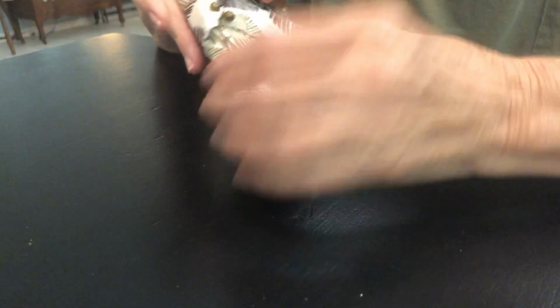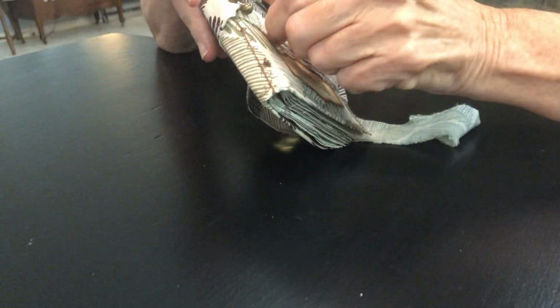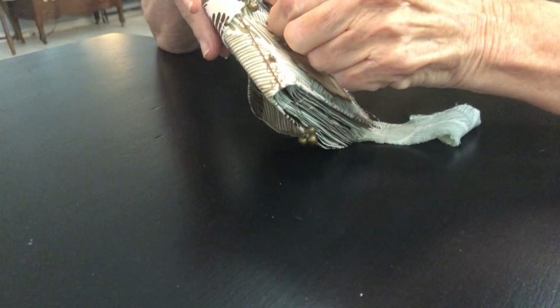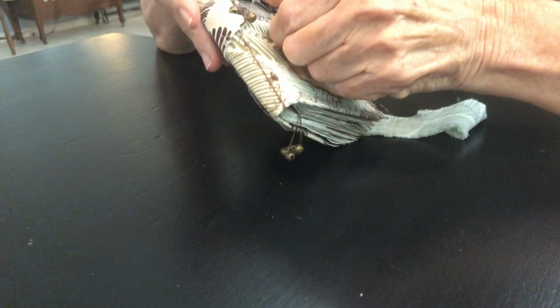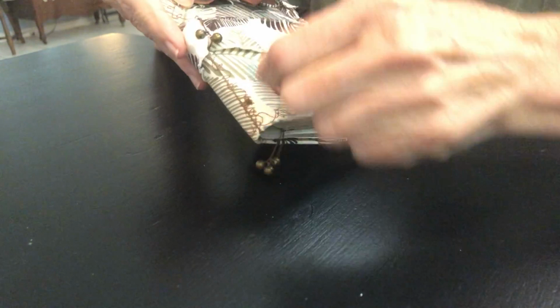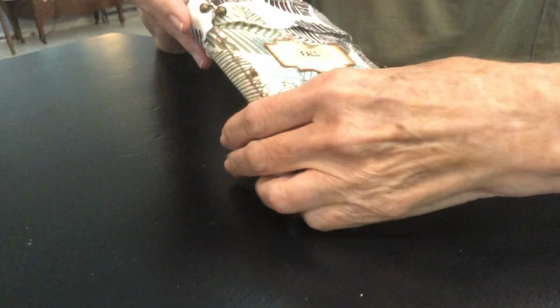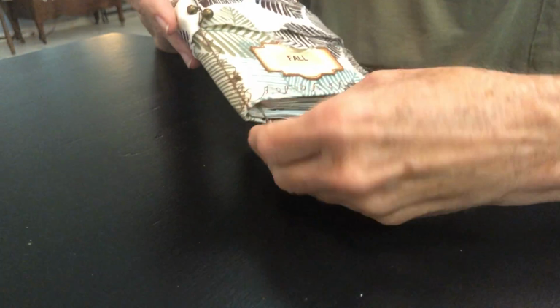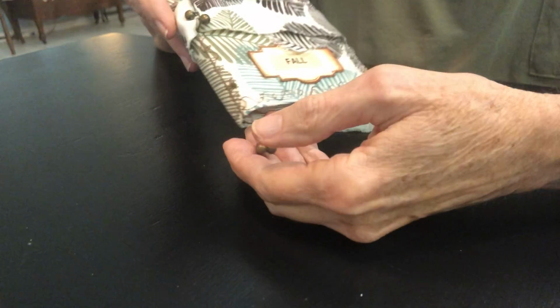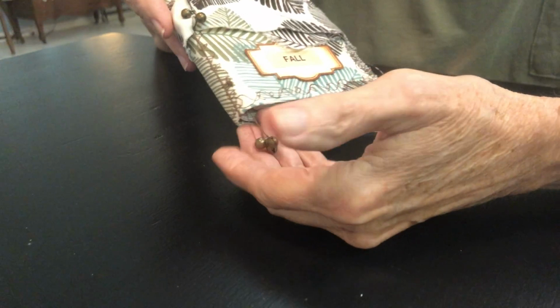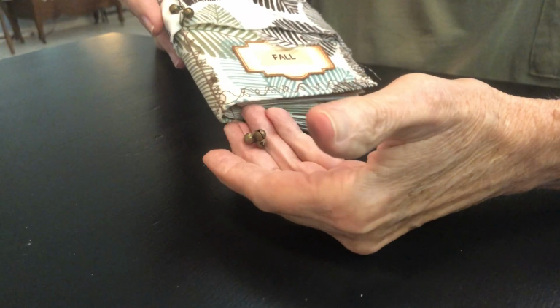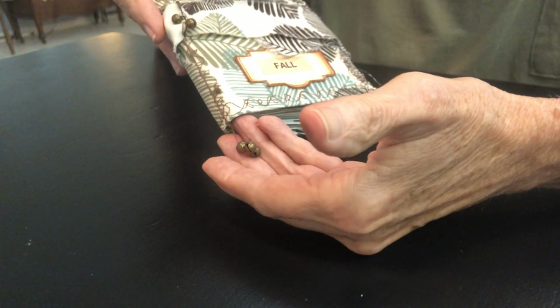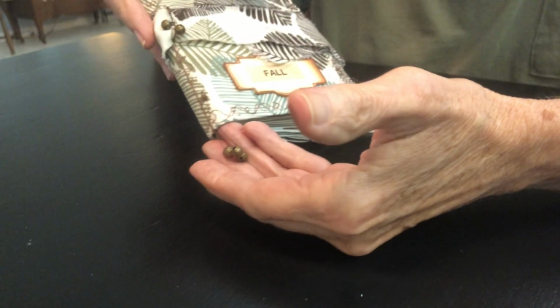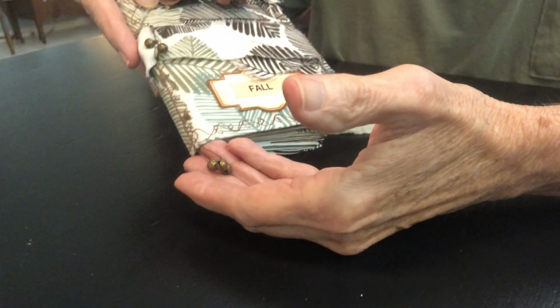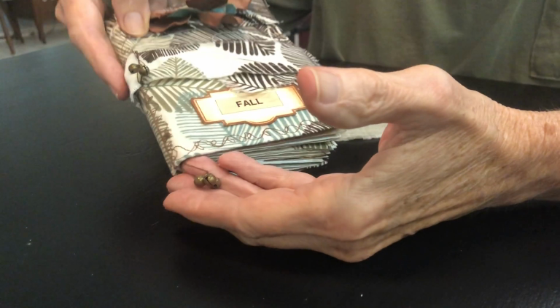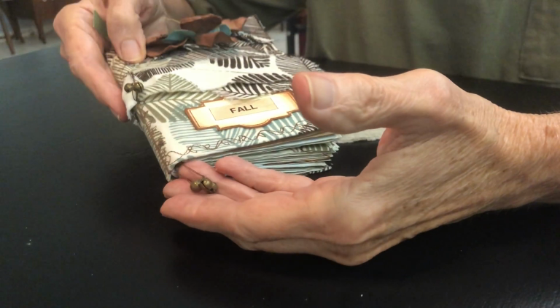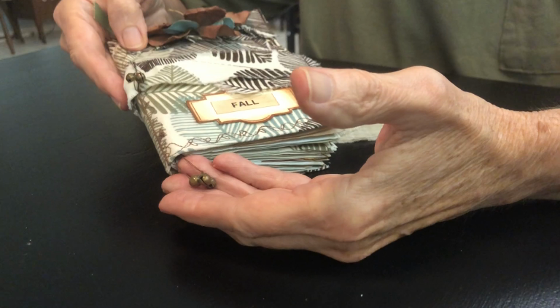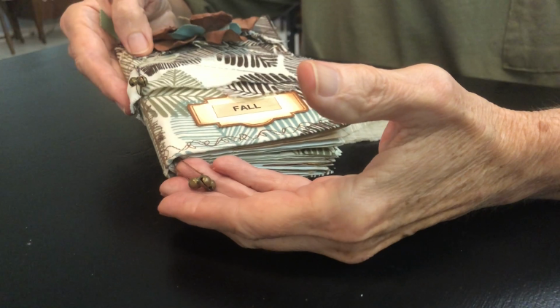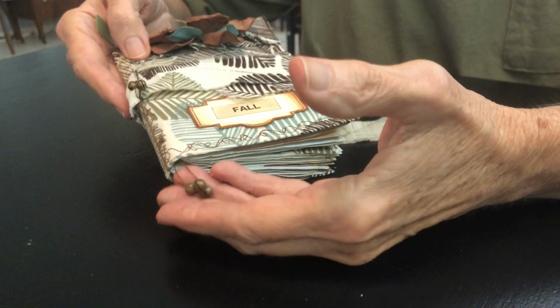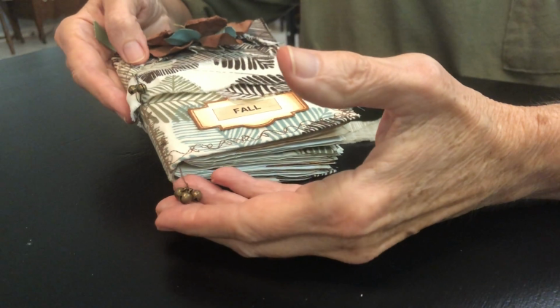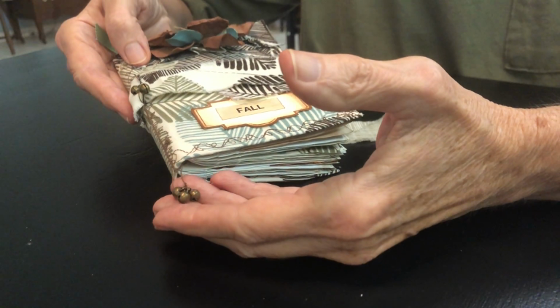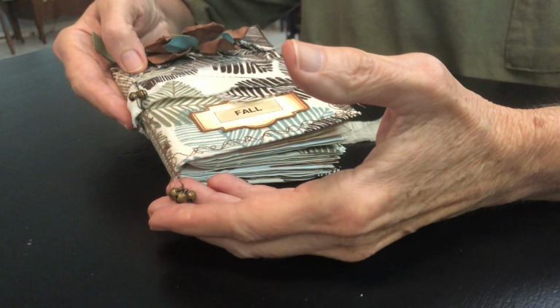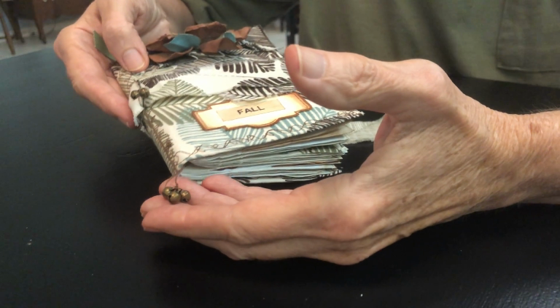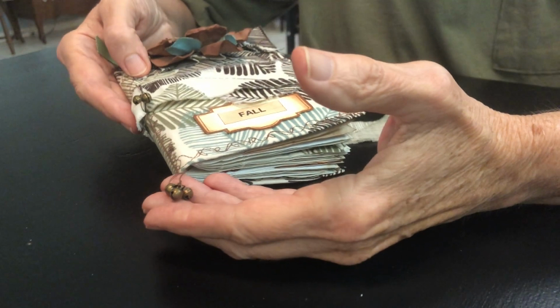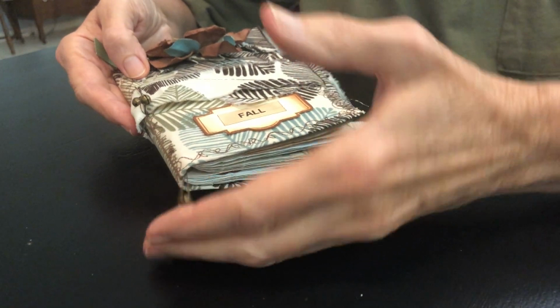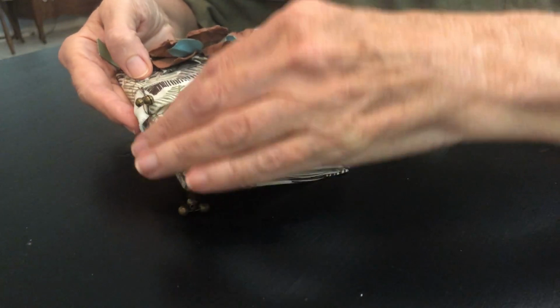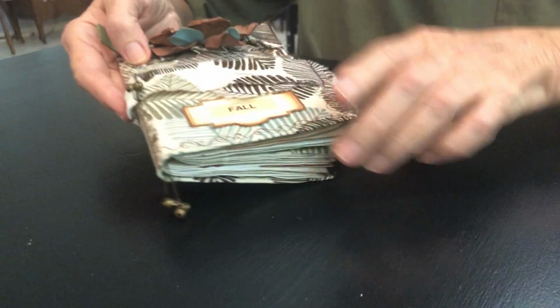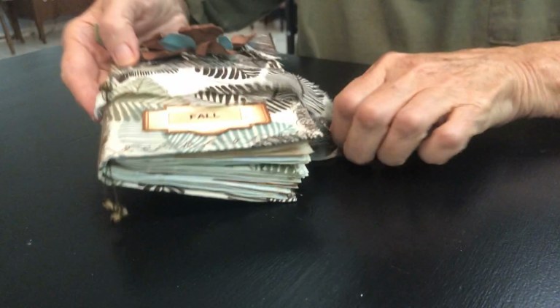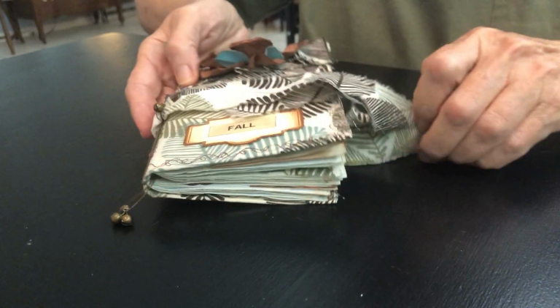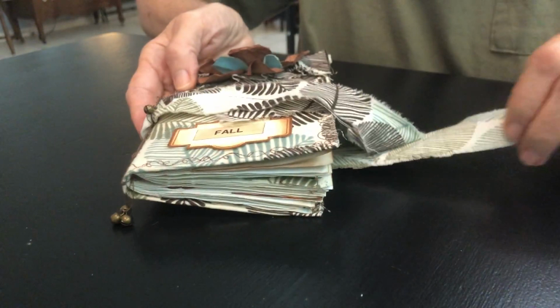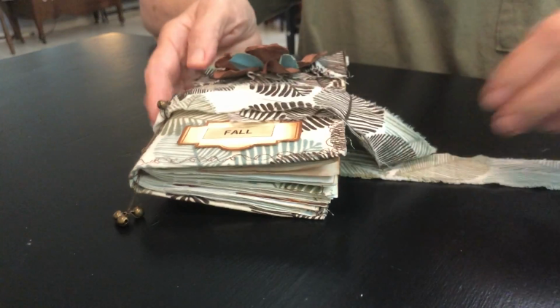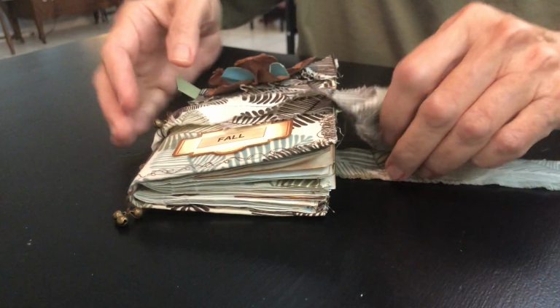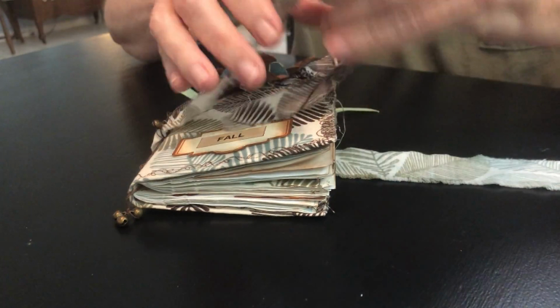If you look at the spine — hope you guys can see this — little bells! My first time using them; a friend uses those so I thought it would be fun to try them. The same way on the bottom. So let's open it up and get started.